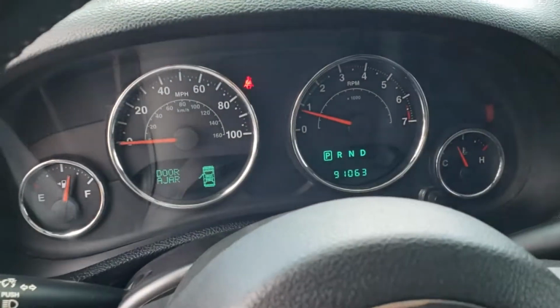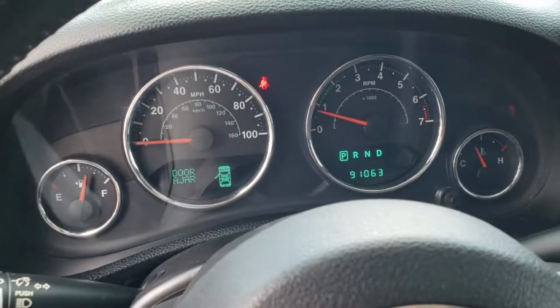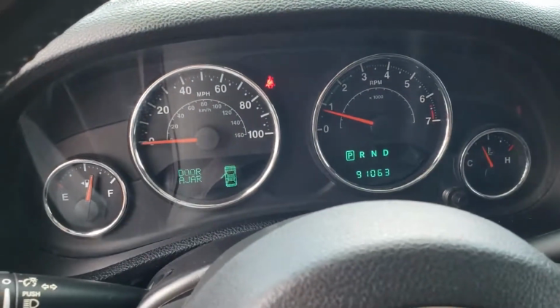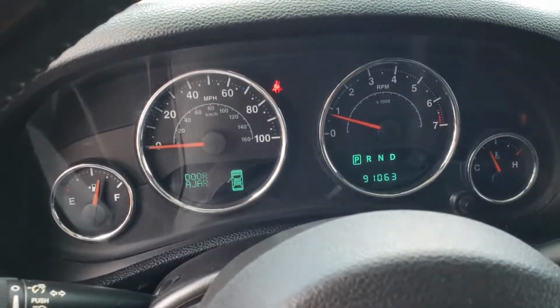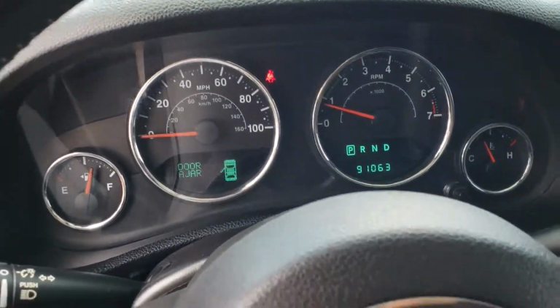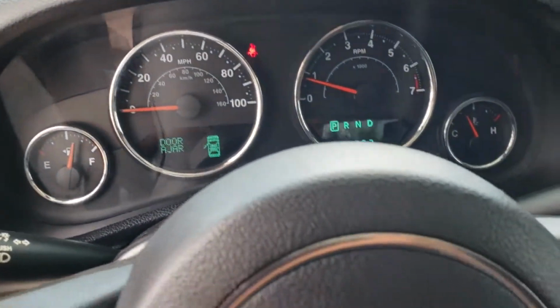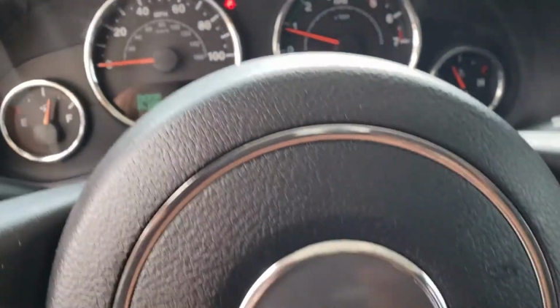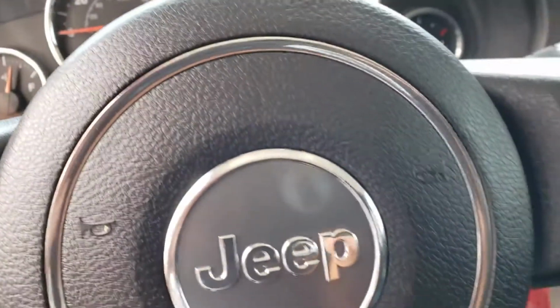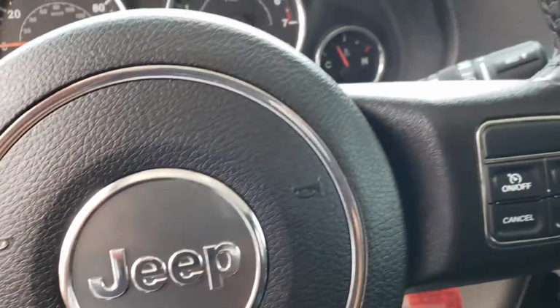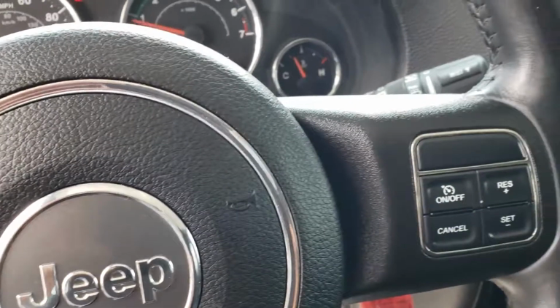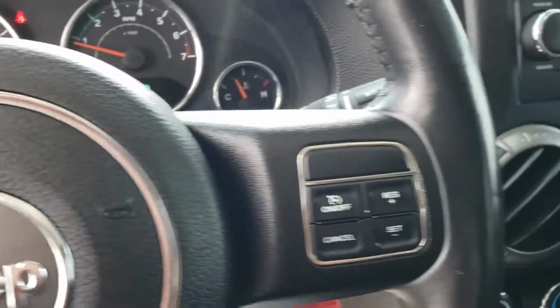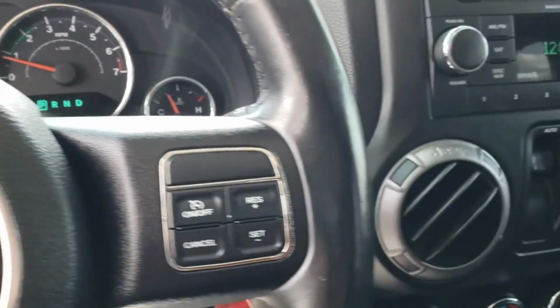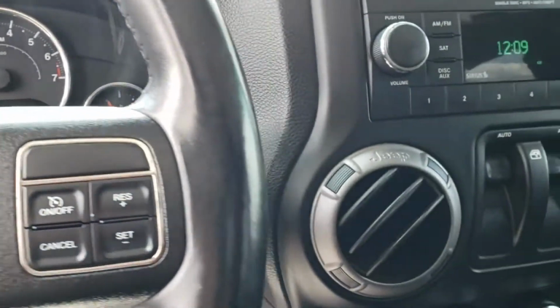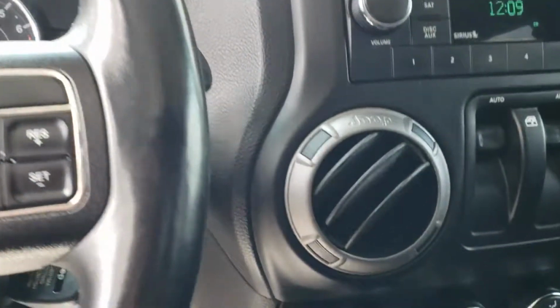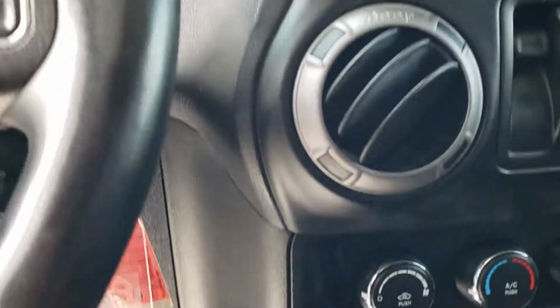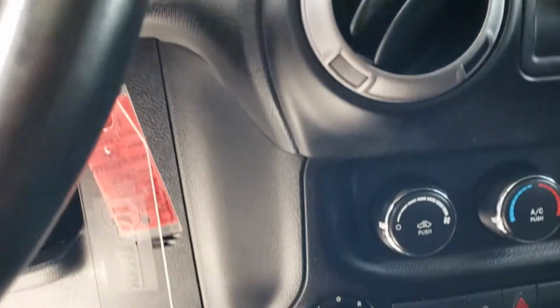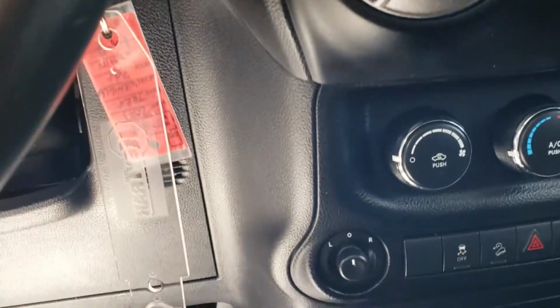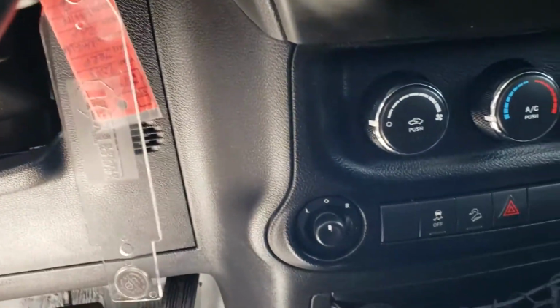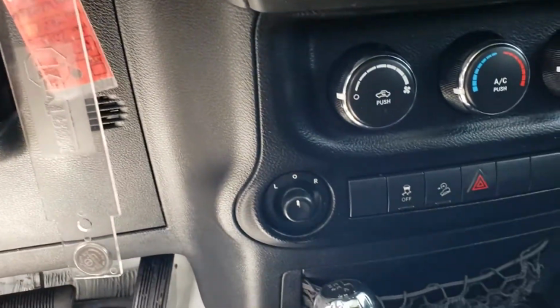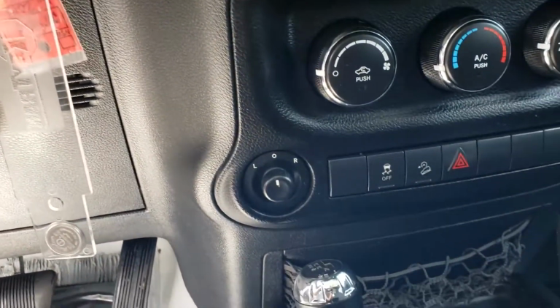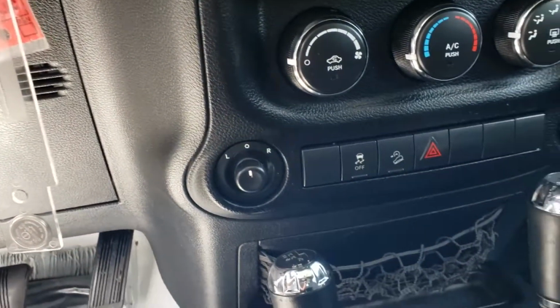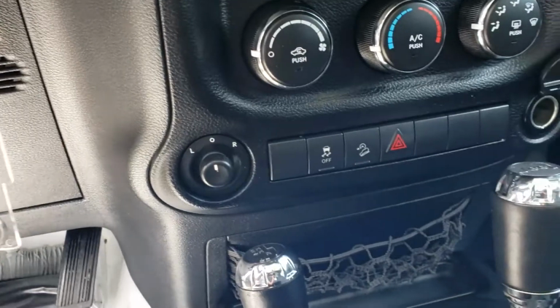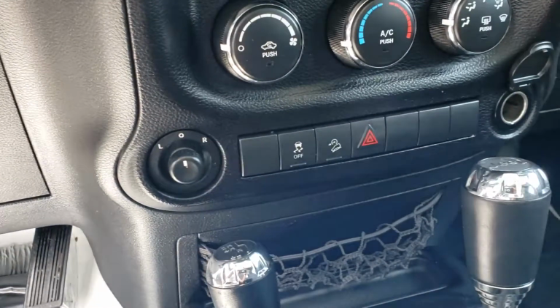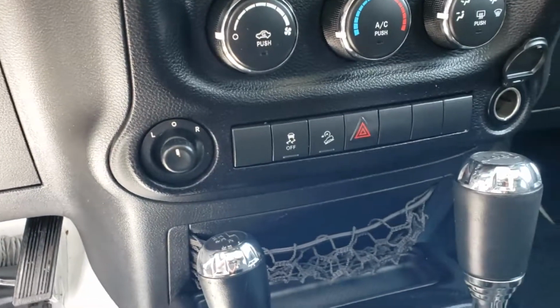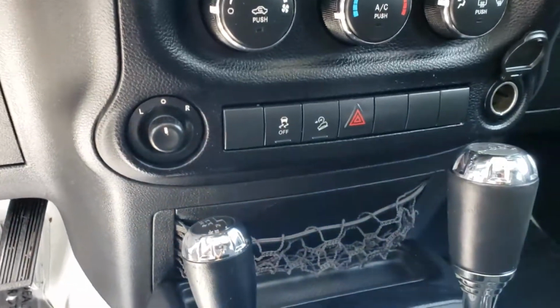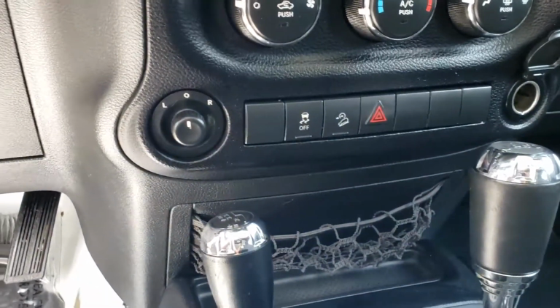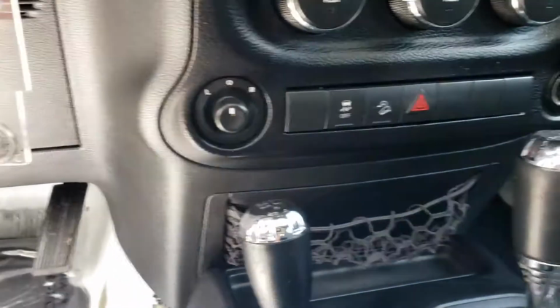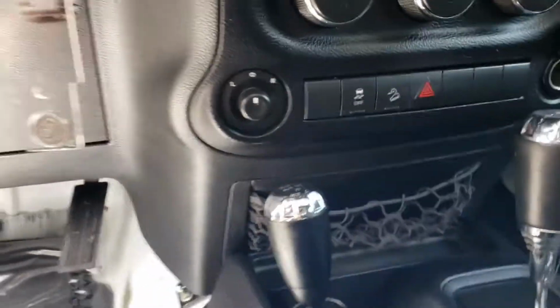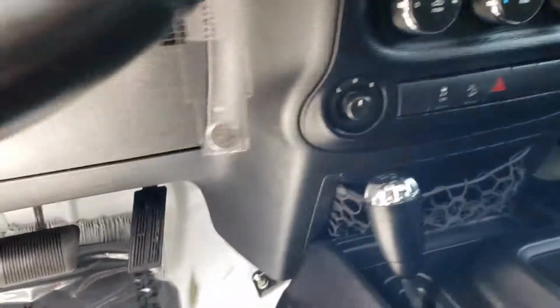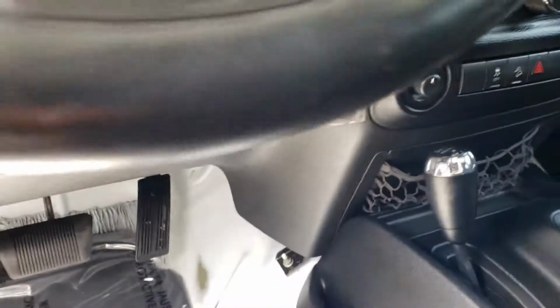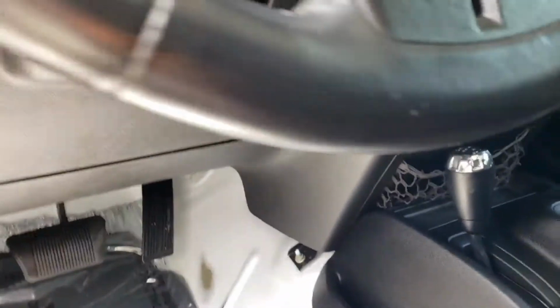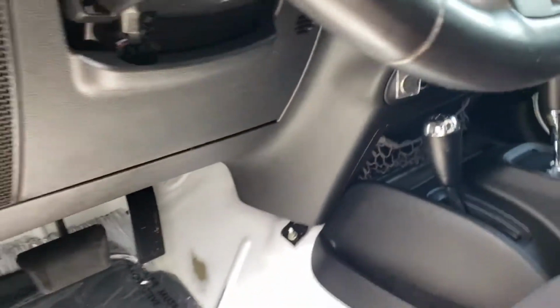91,063 miles. Cruise control, air conditioning controls, mirror controls, traction control, hill descent. And it is four wheel drive.